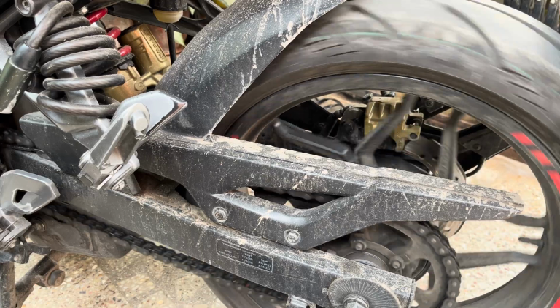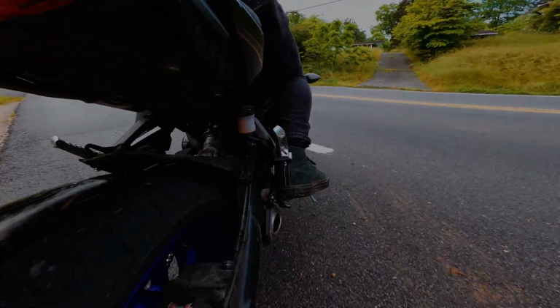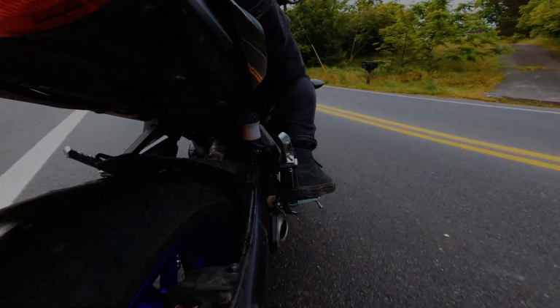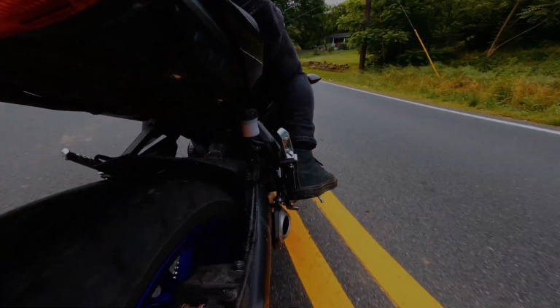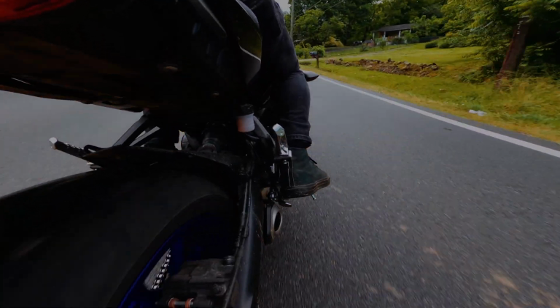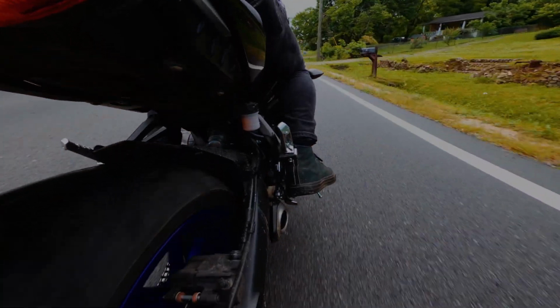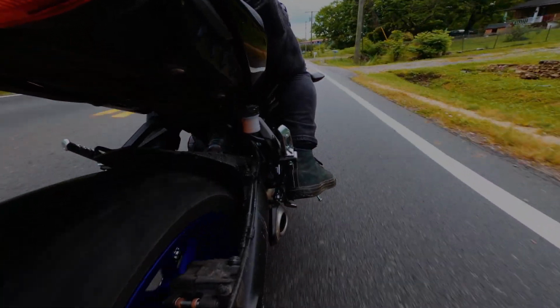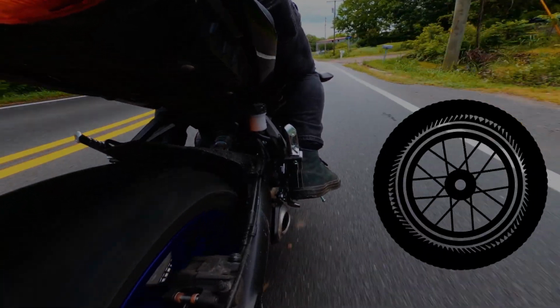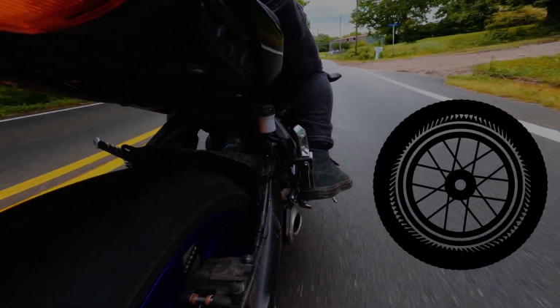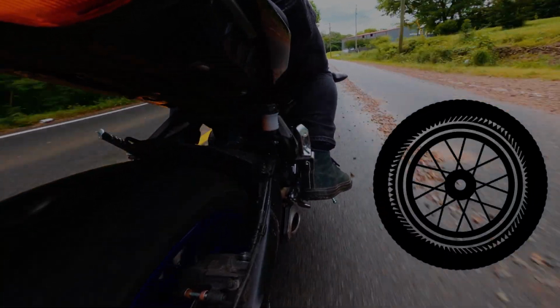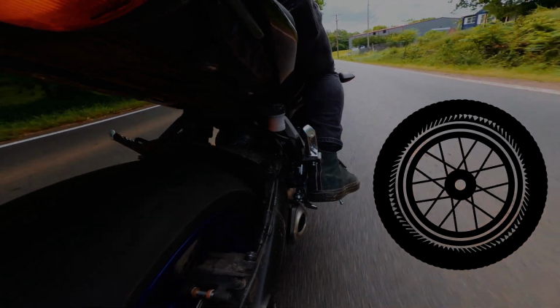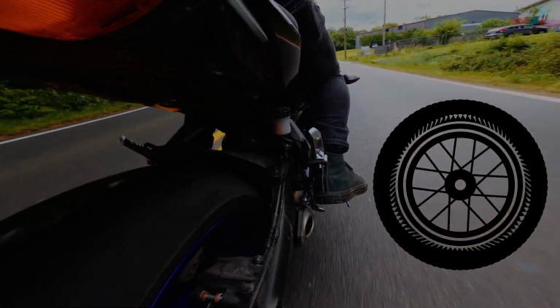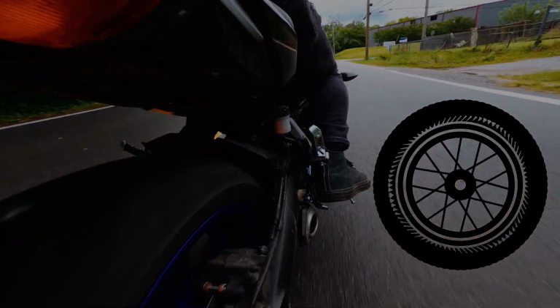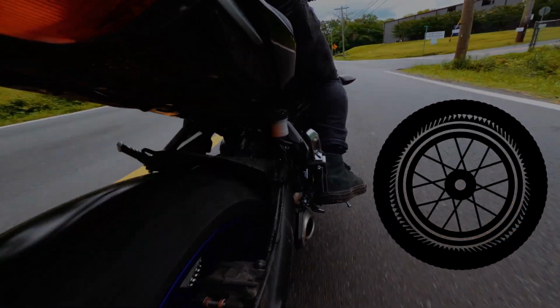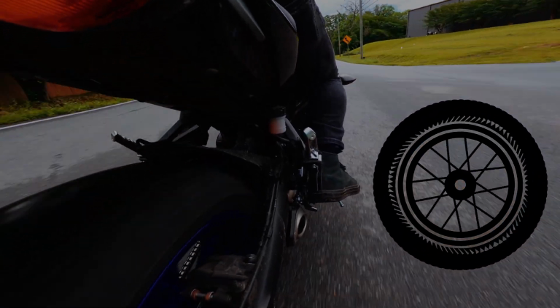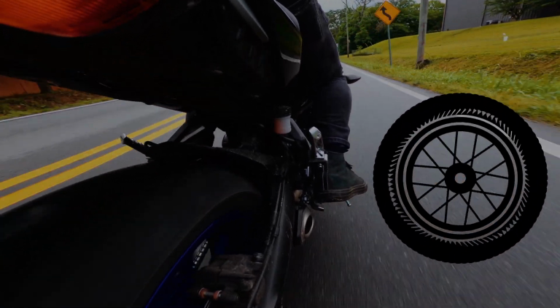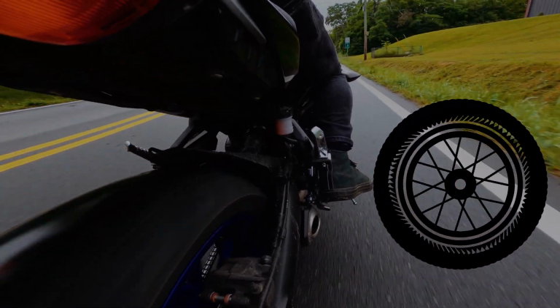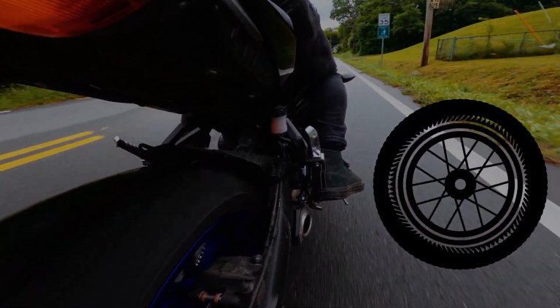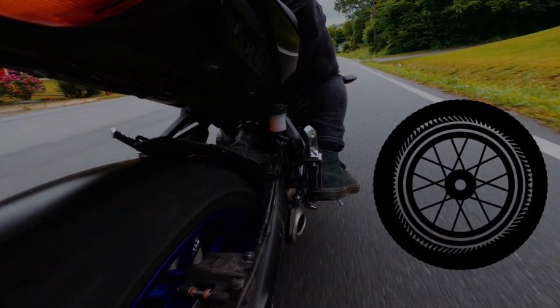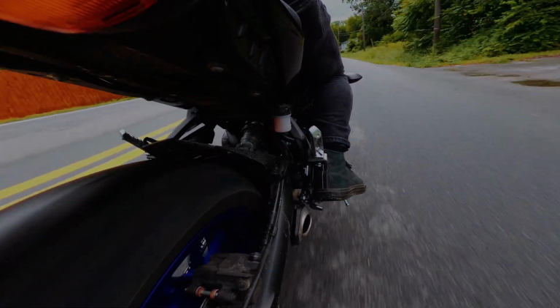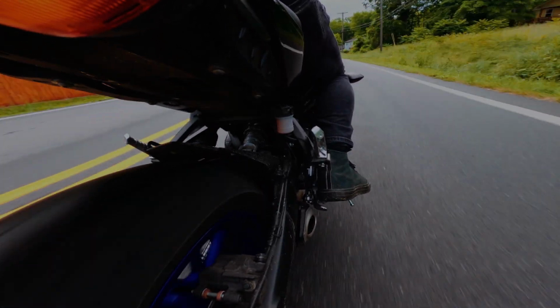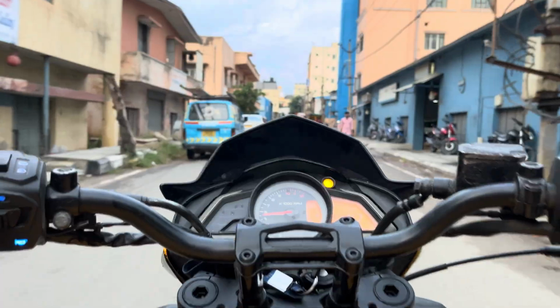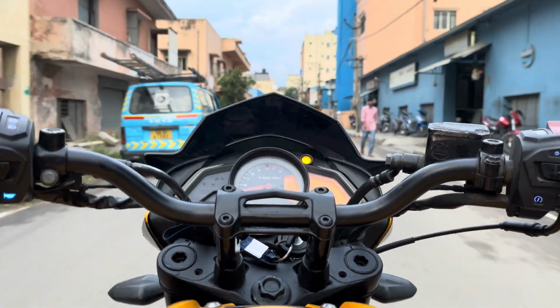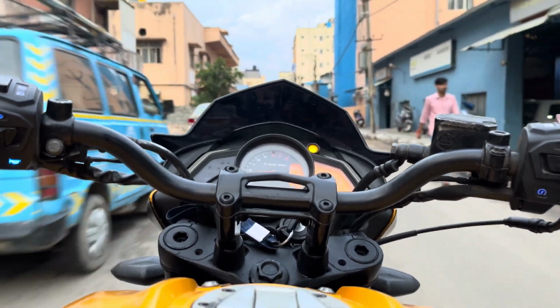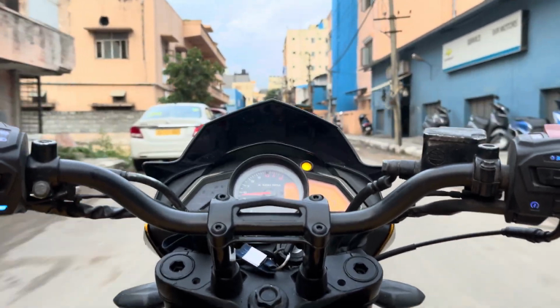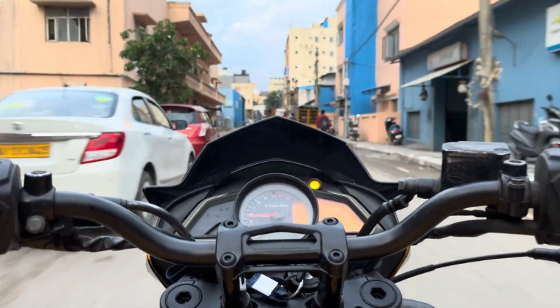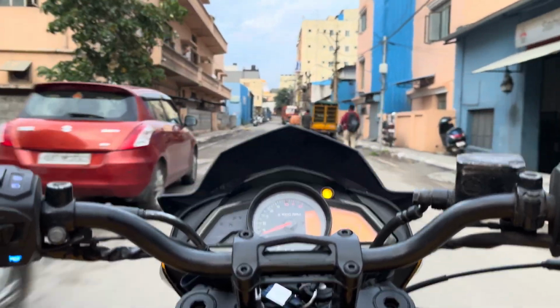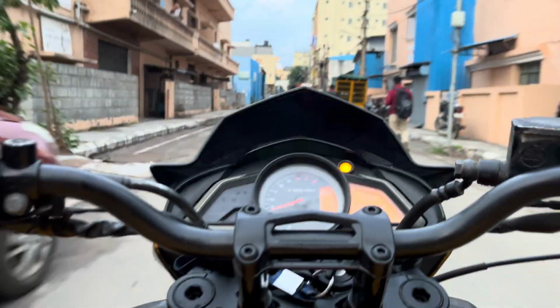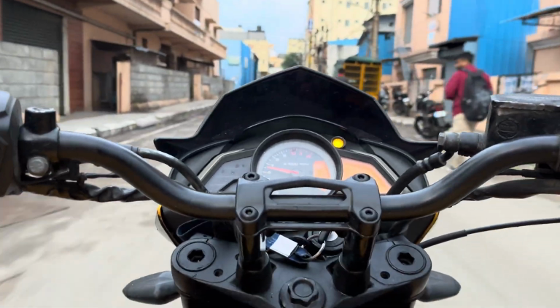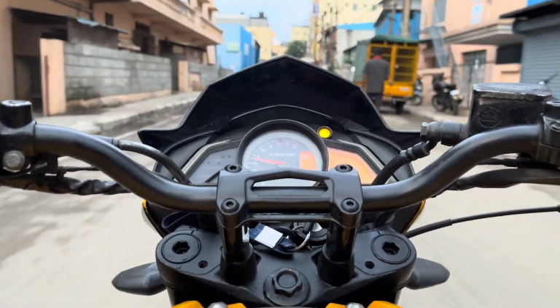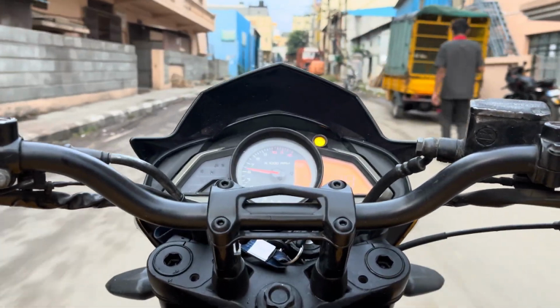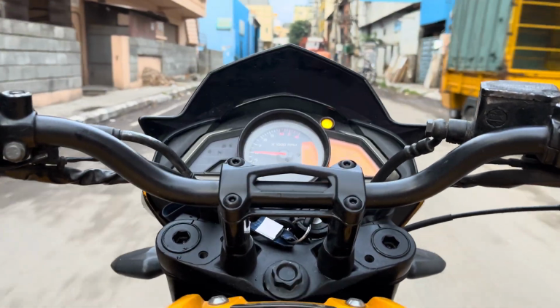However, during aggressive downshifting or braking, a conventional clutch can lead to a rear wheel instability known as rear wheel hopping or gripping. To mitigate this issue, engineers introduced a remarkable innovation called the slipper clutch.